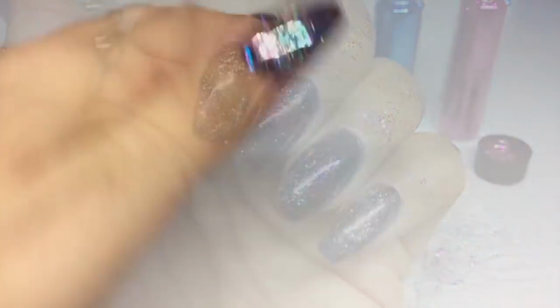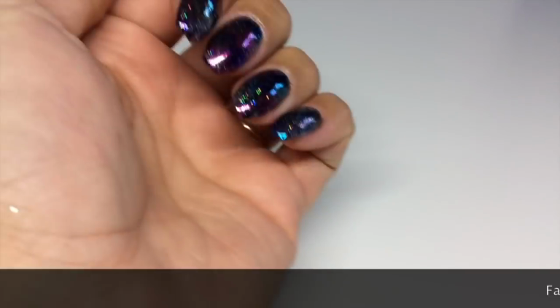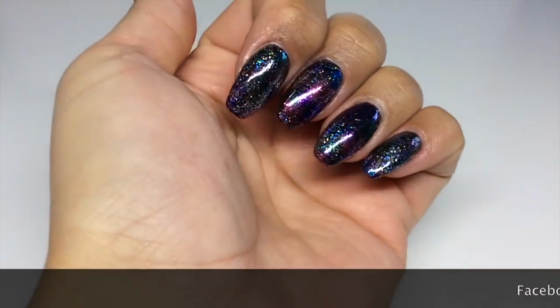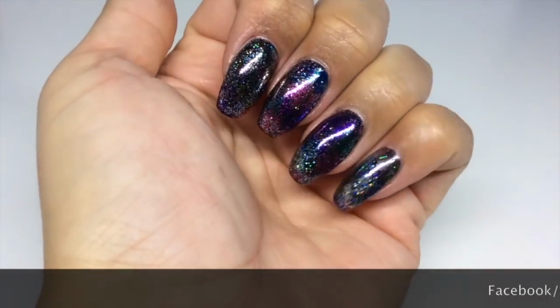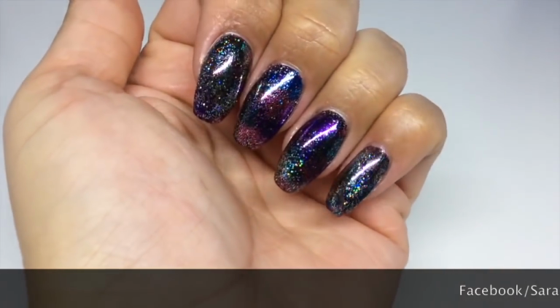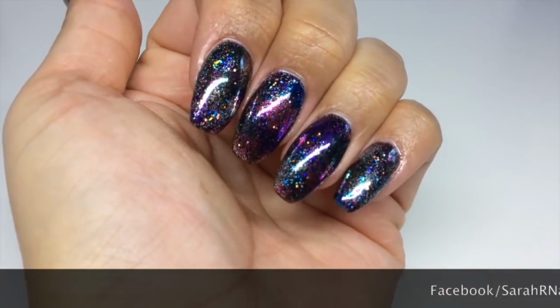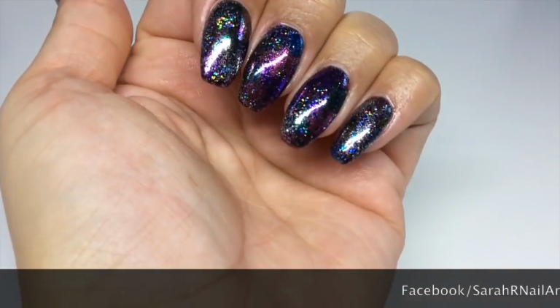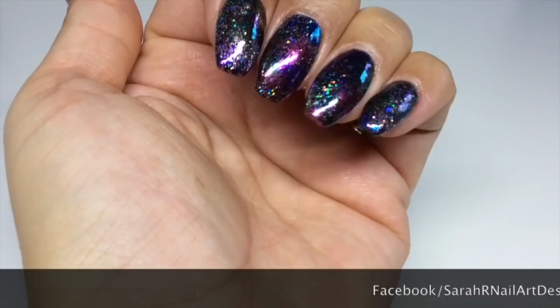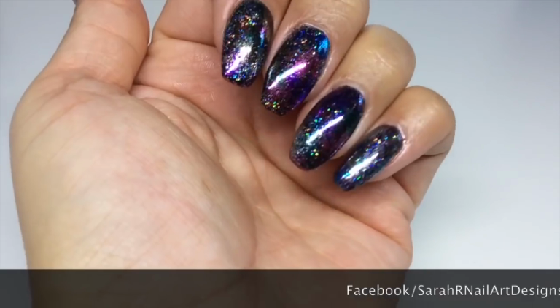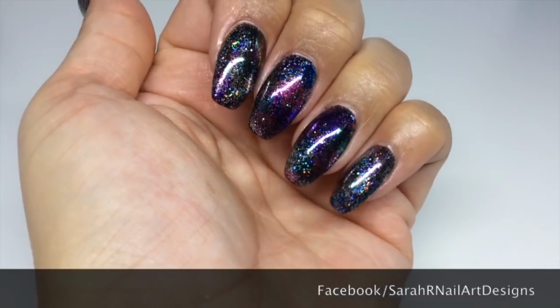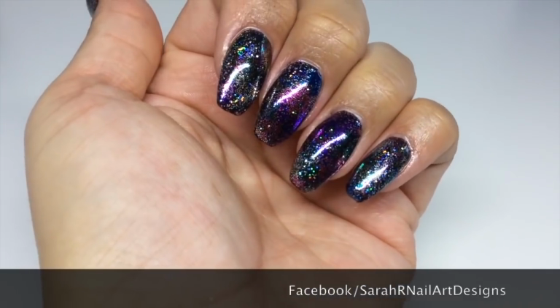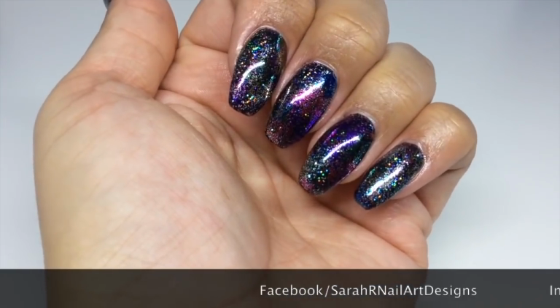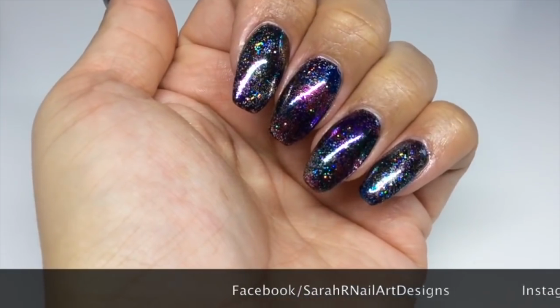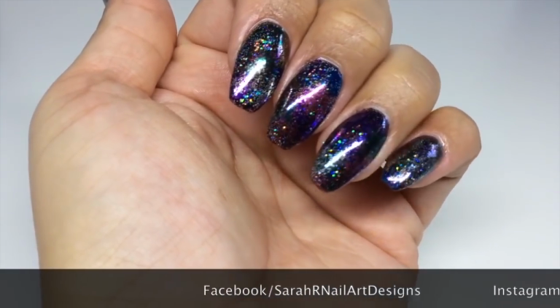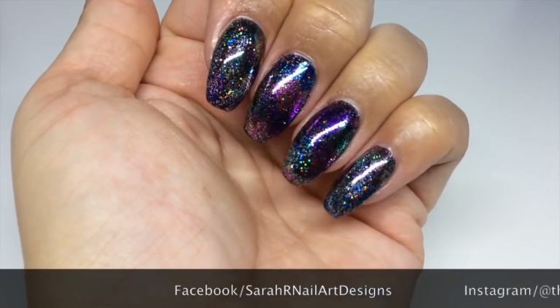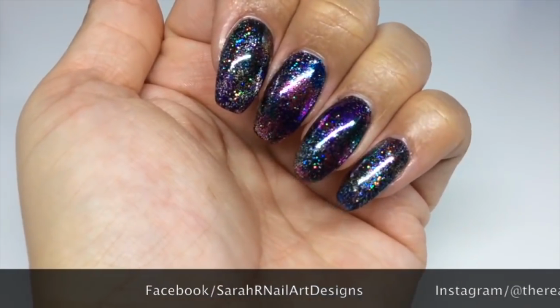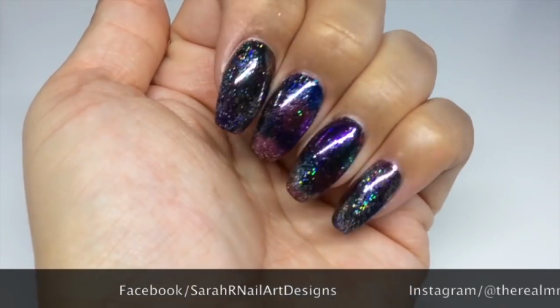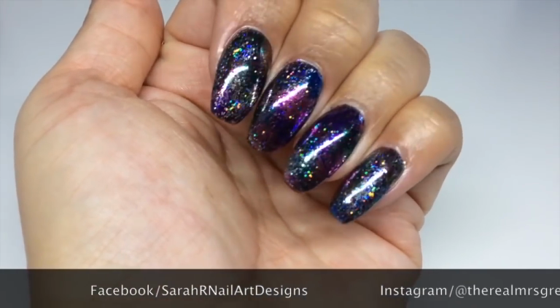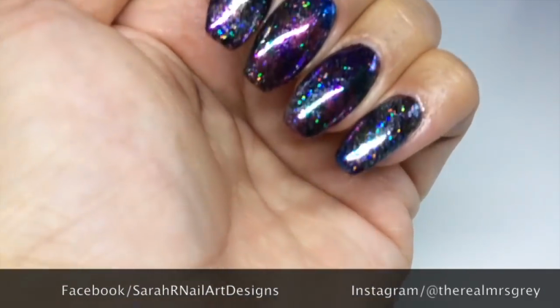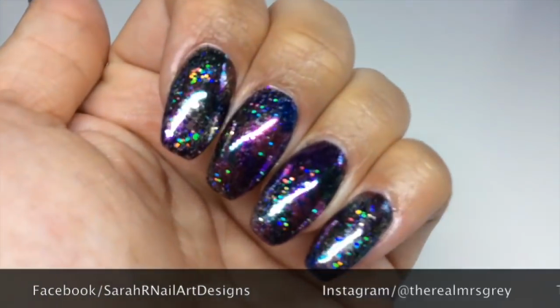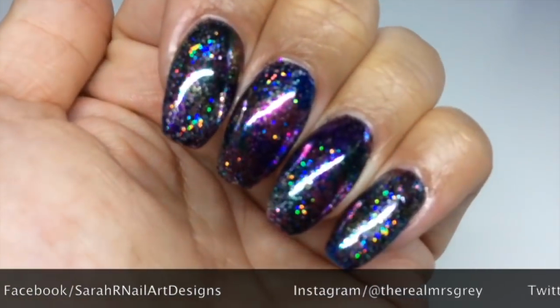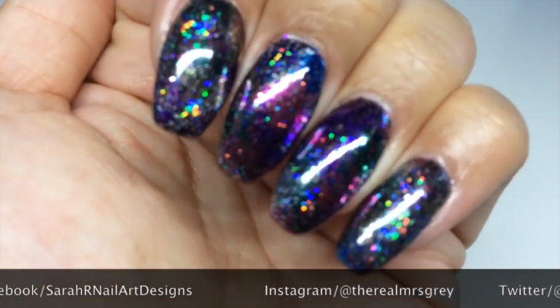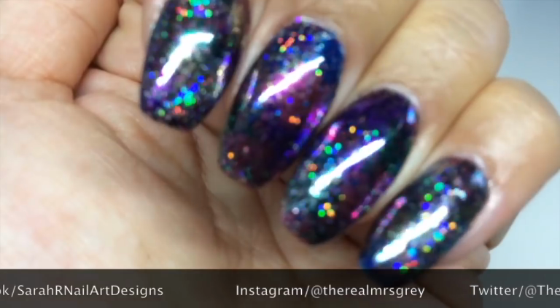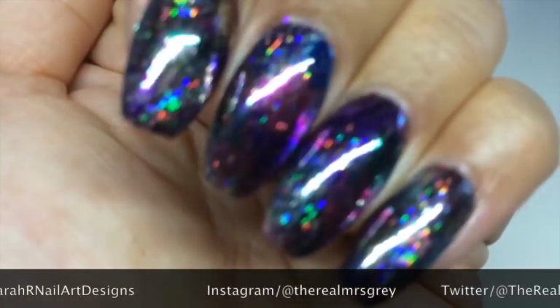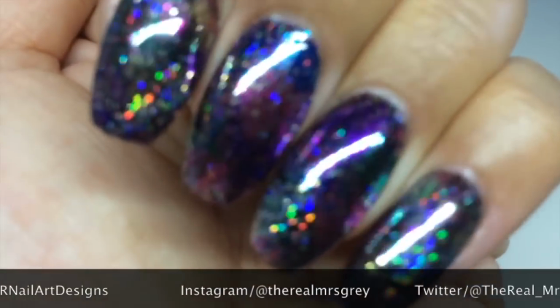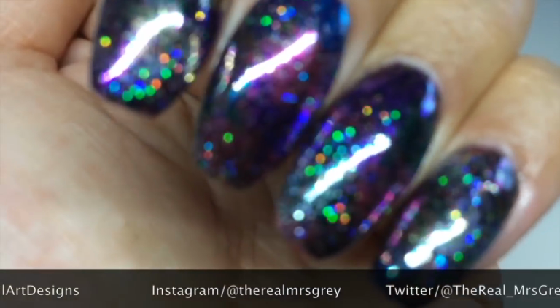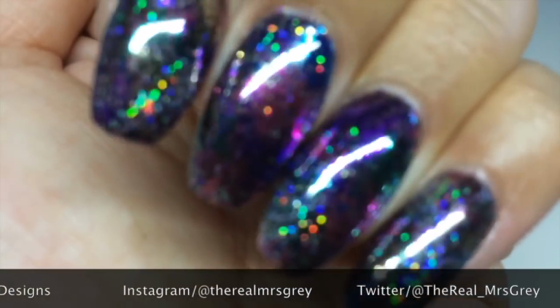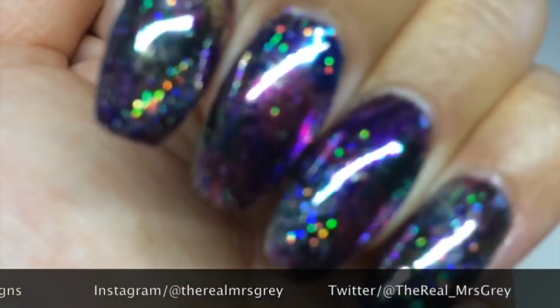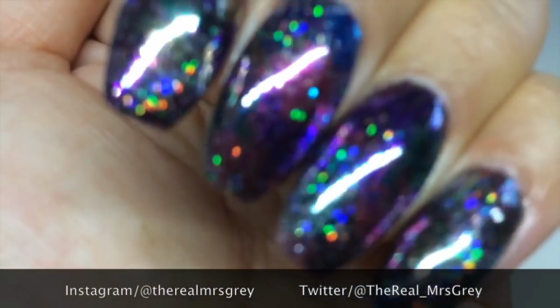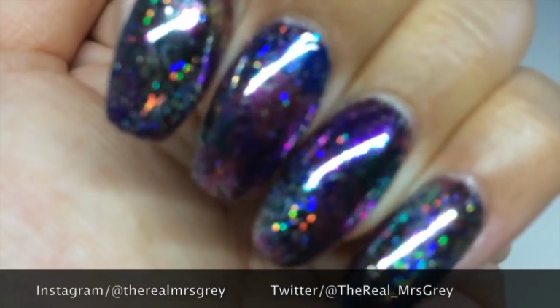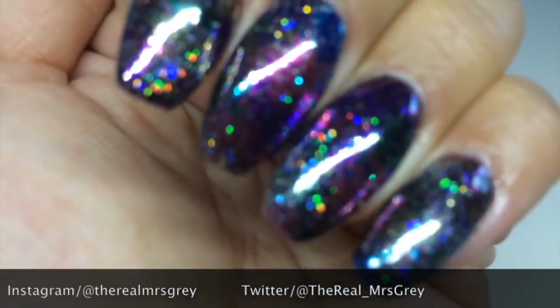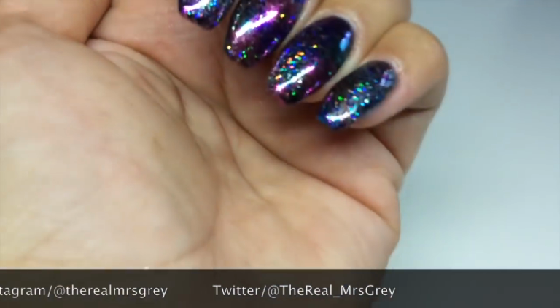So these are the finished nails. I sealed them with the translucent glitter polish and then top coated as well. They're super shiny and super glittery.